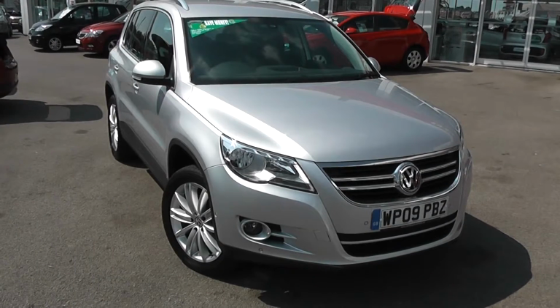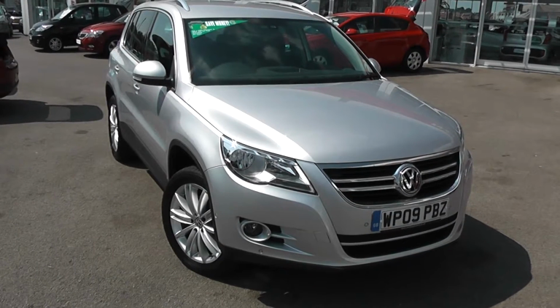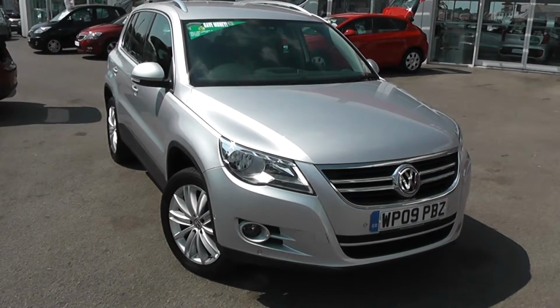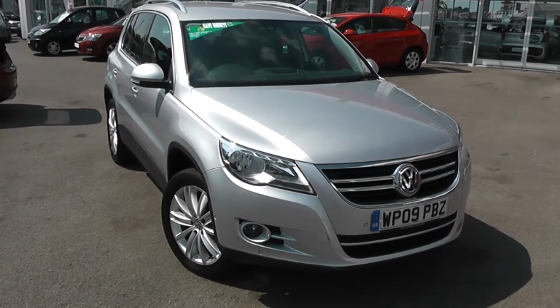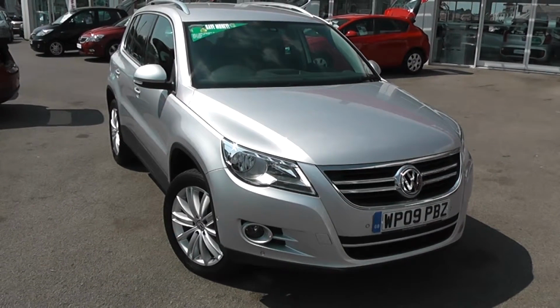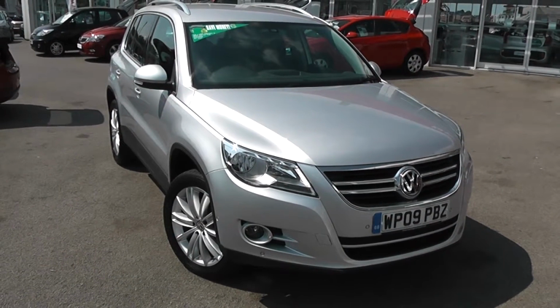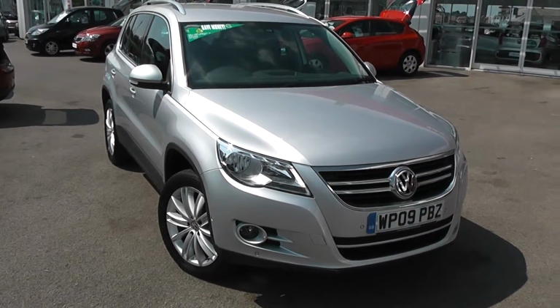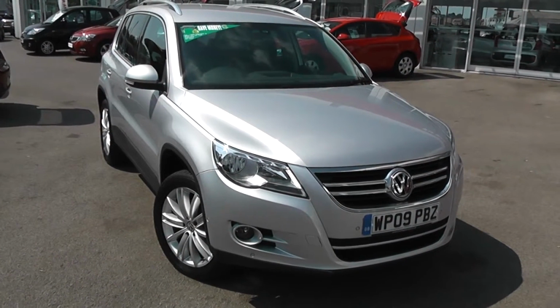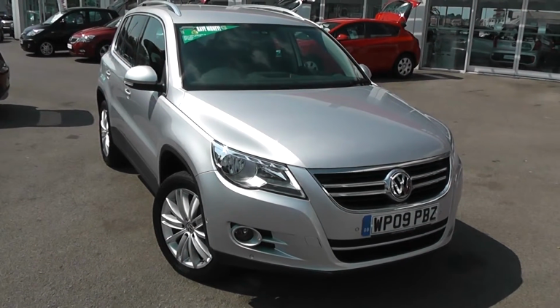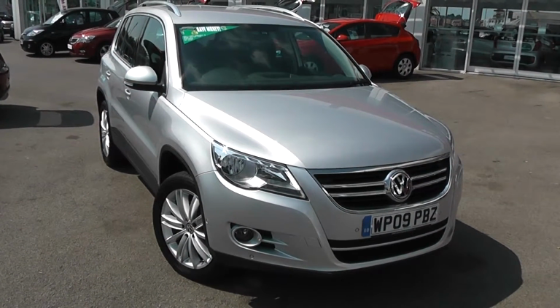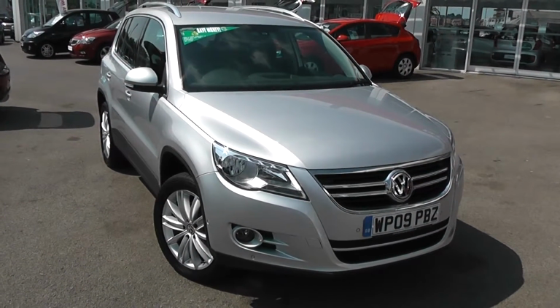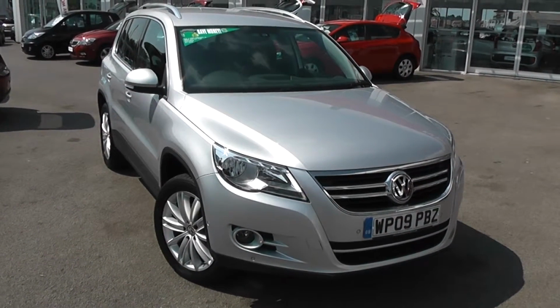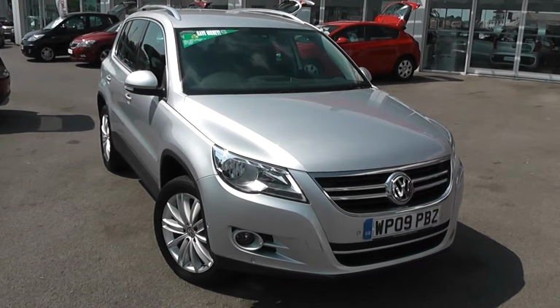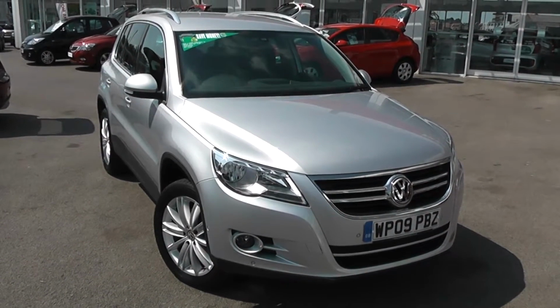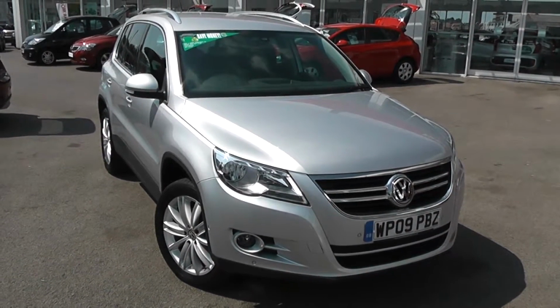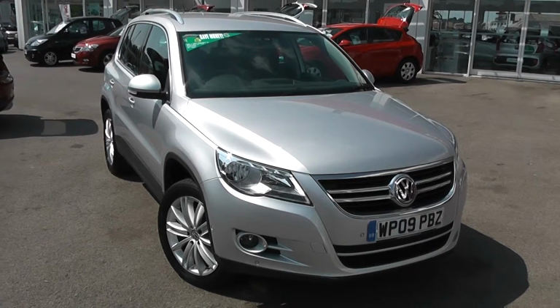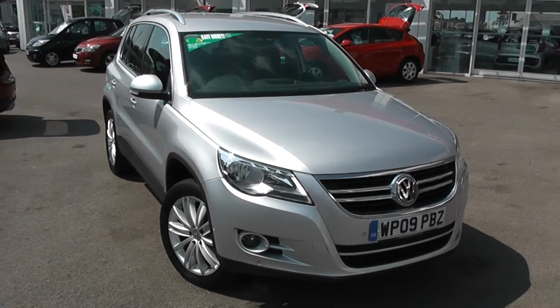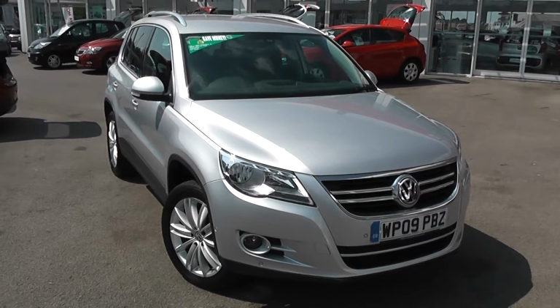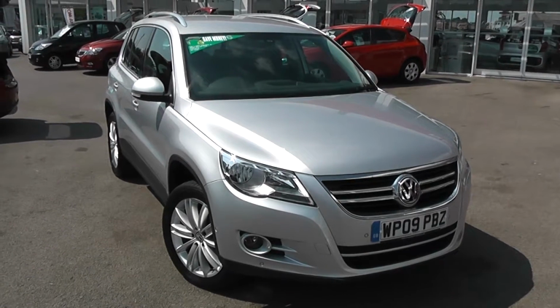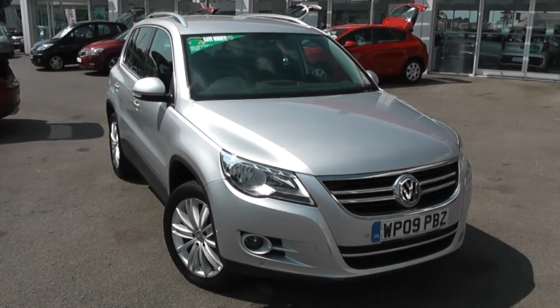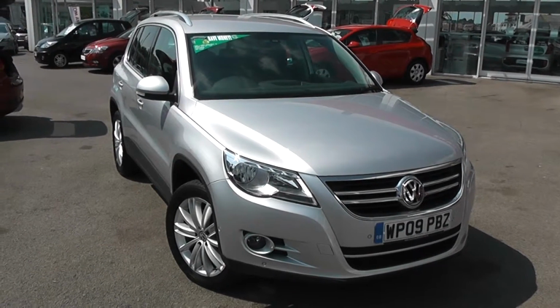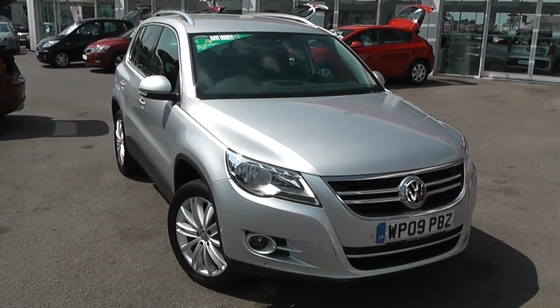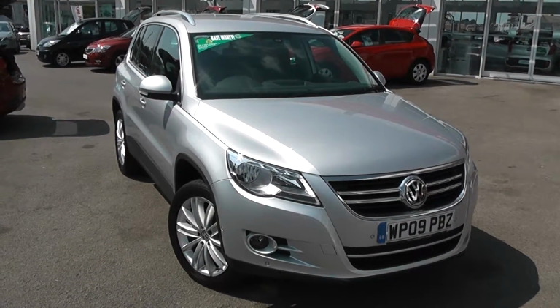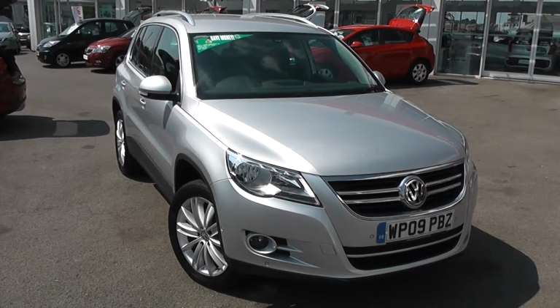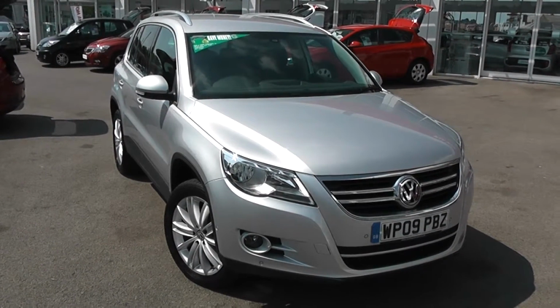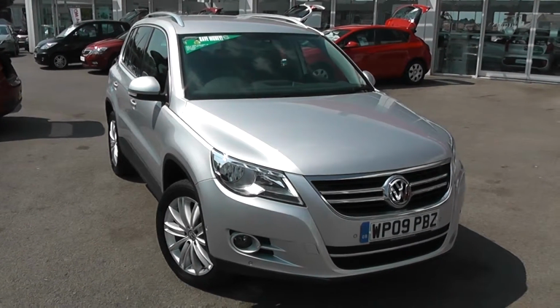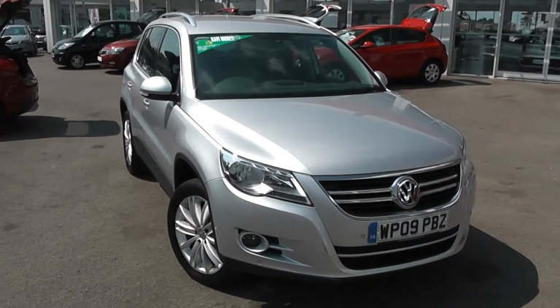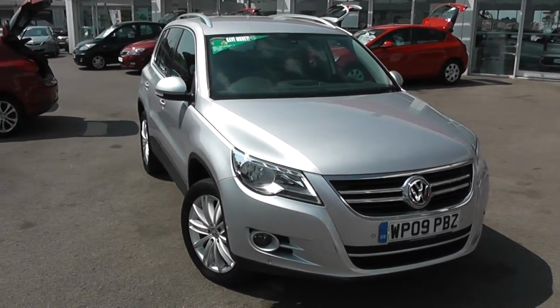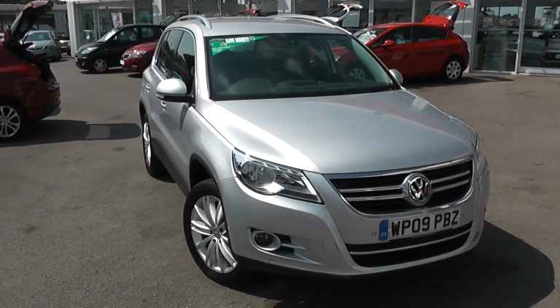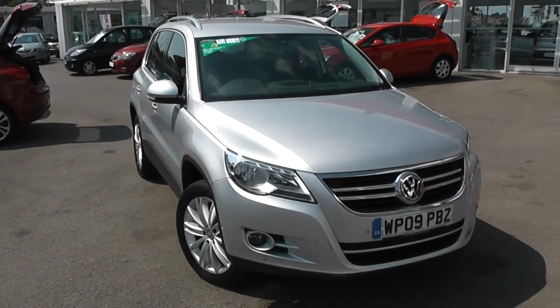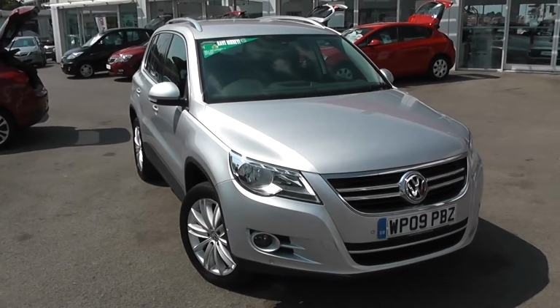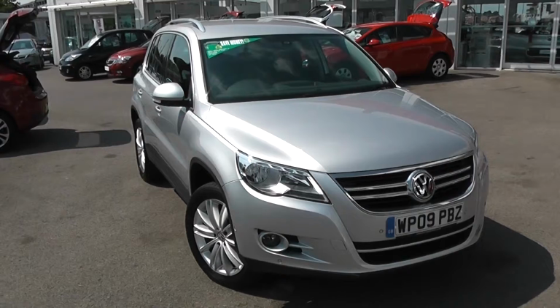Welcome to Wessex Garages Used Cars Online, here with the Volkswagen Tiguan Sport. This car is registered to an 09 plate, it's a 2.0-litre diesel with automatic transmission and it's finished in silver.